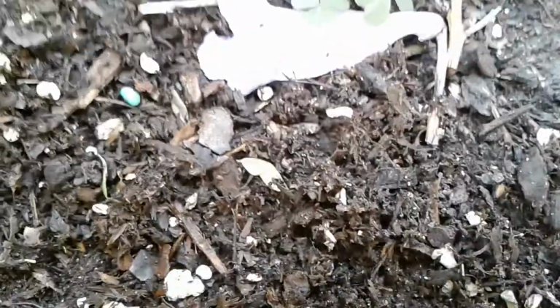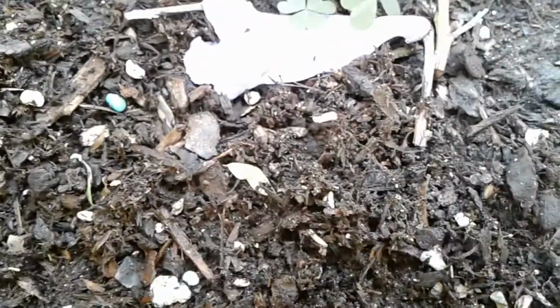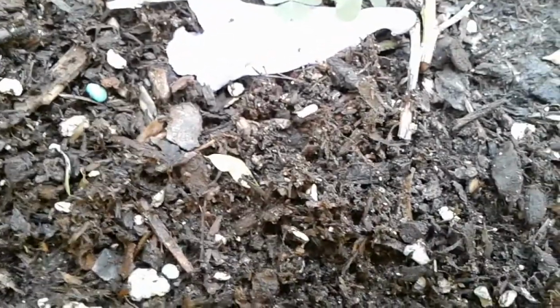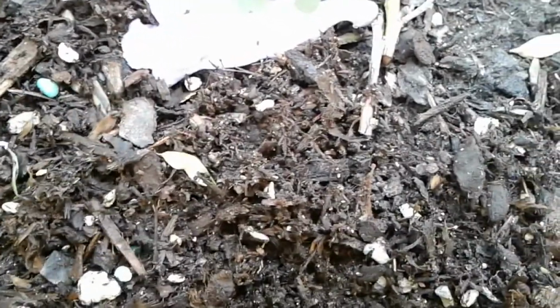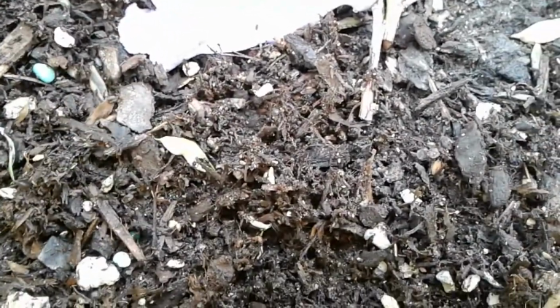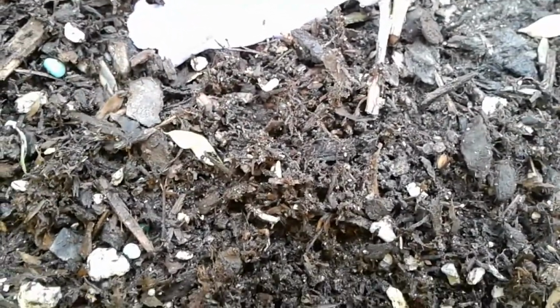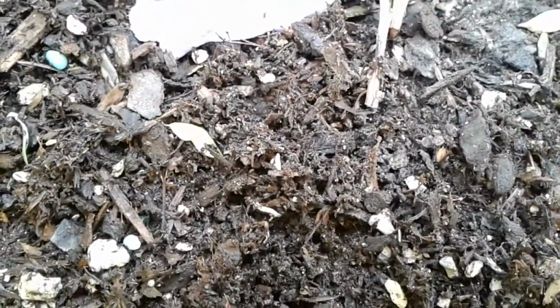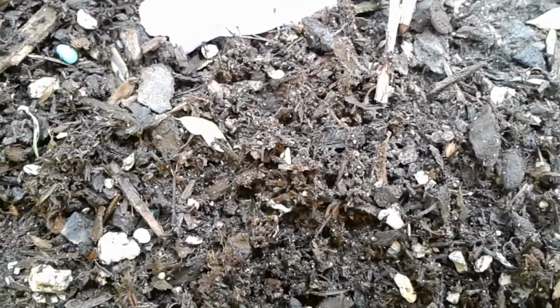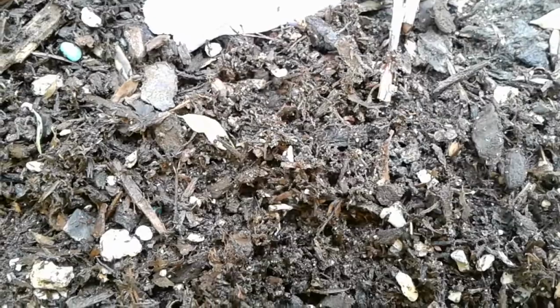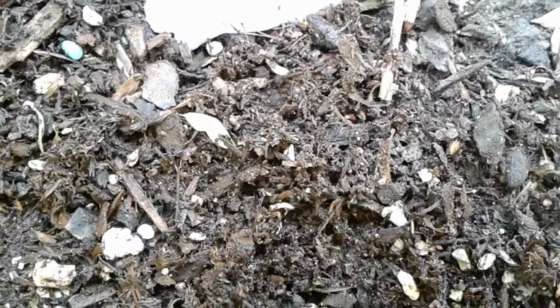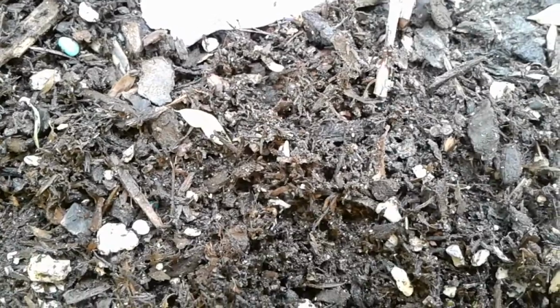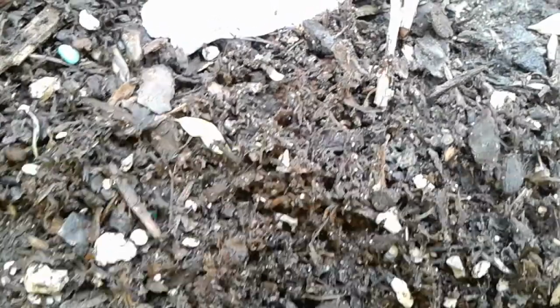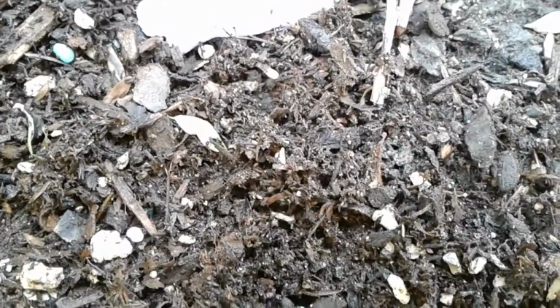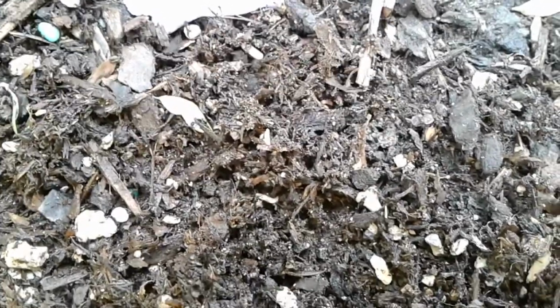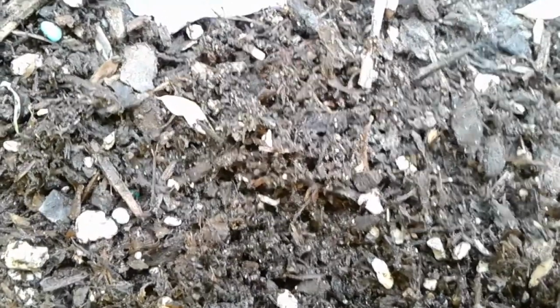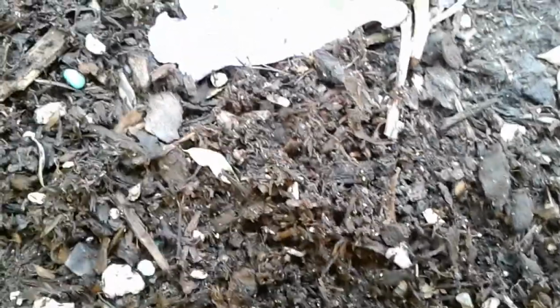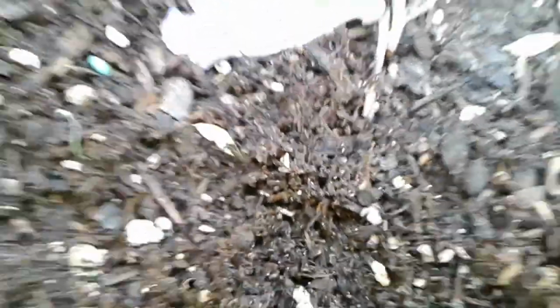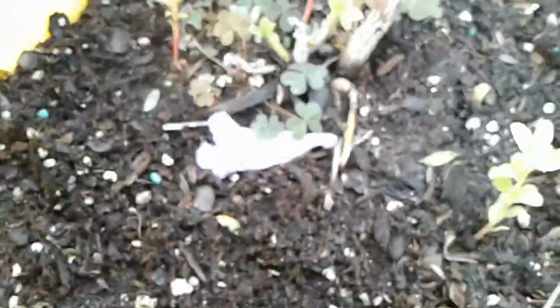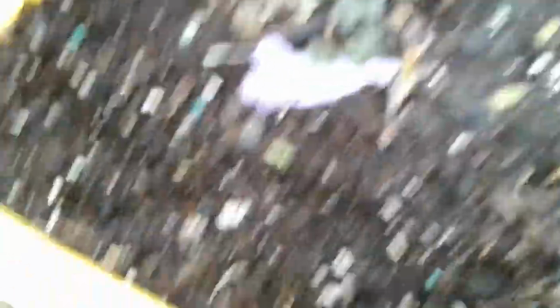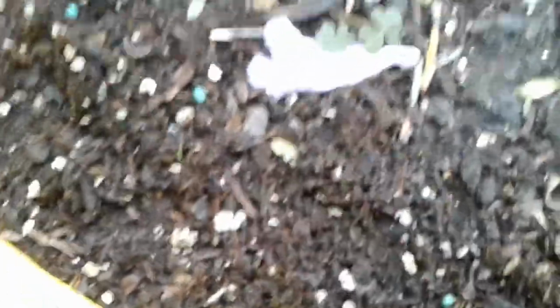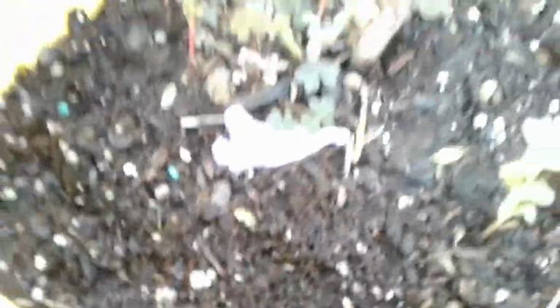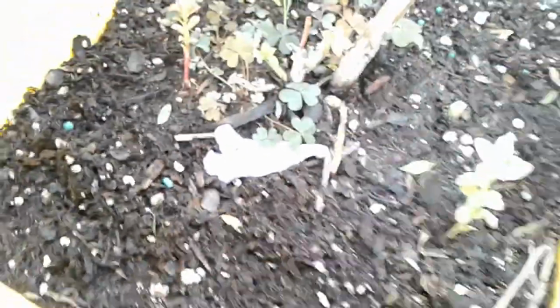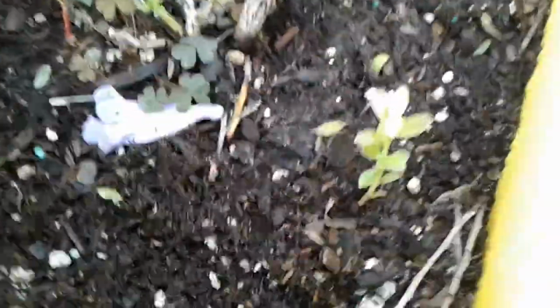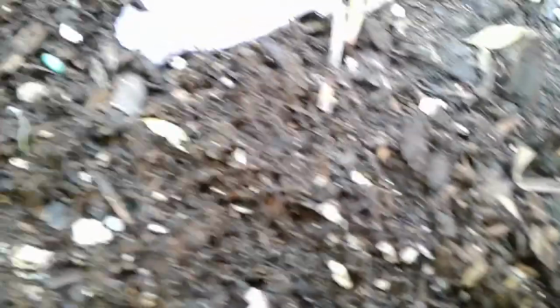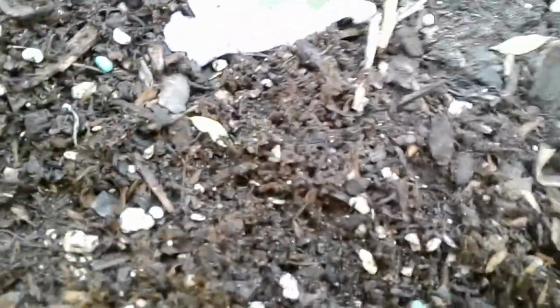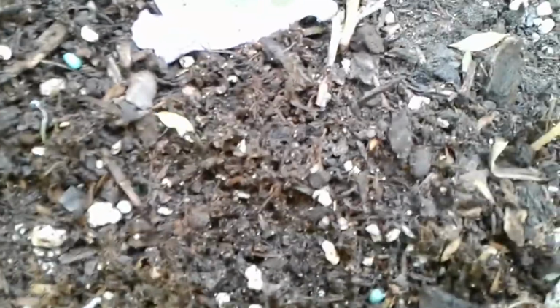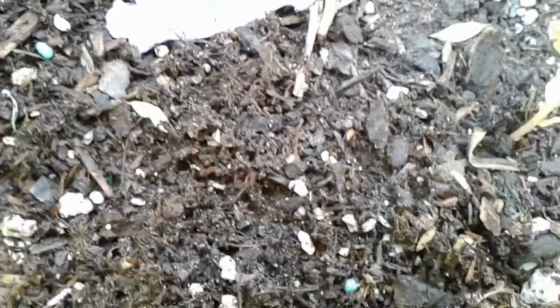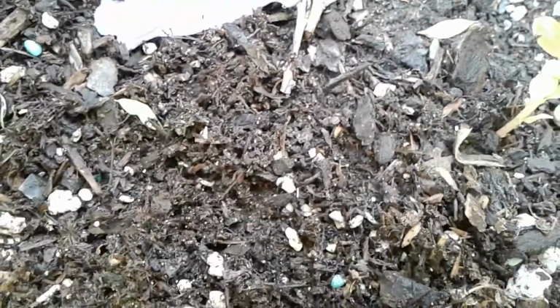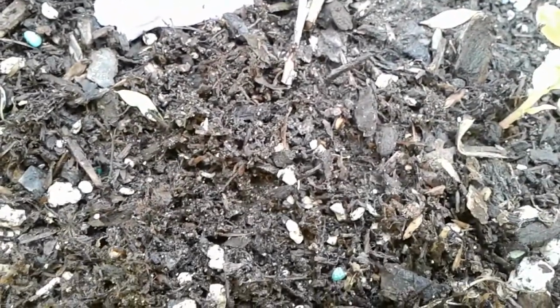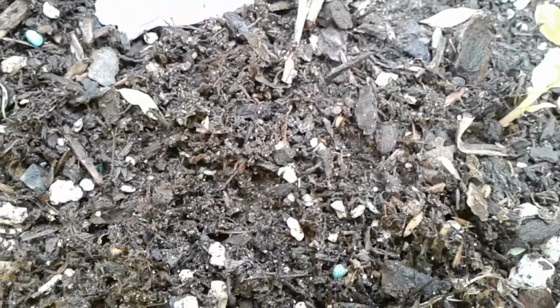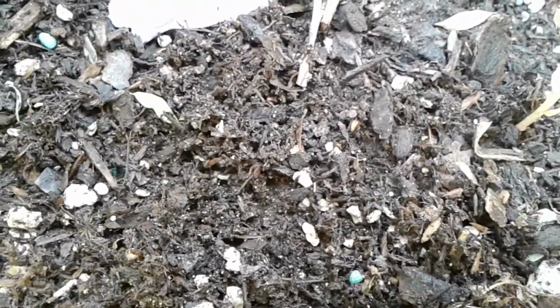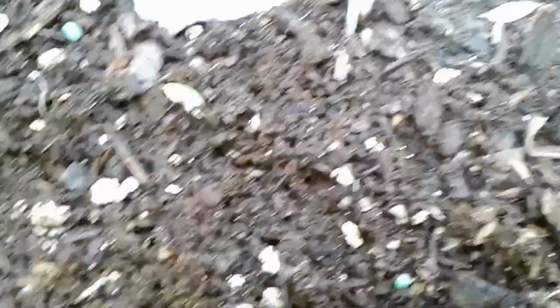Hello YouTube, so I found these larva things in my blueberries and I'm wondering what the hell they are. They're everywhere and I wonder if I should be concerned about them.